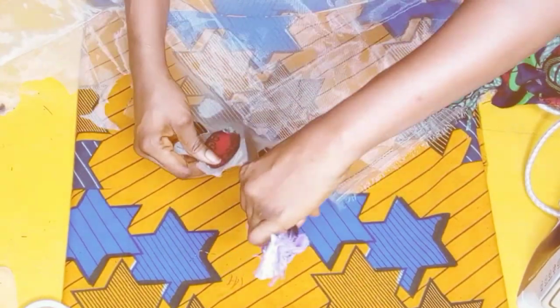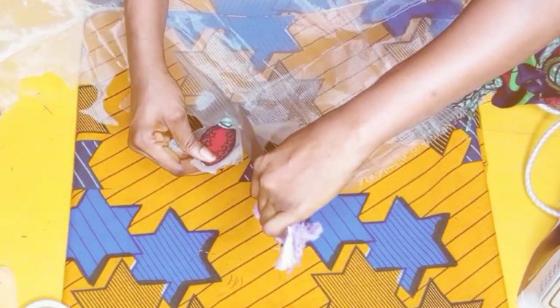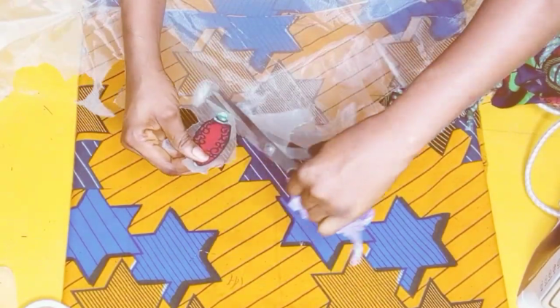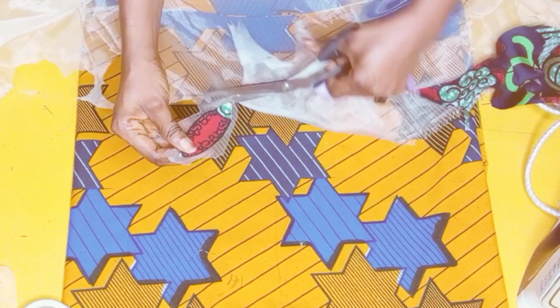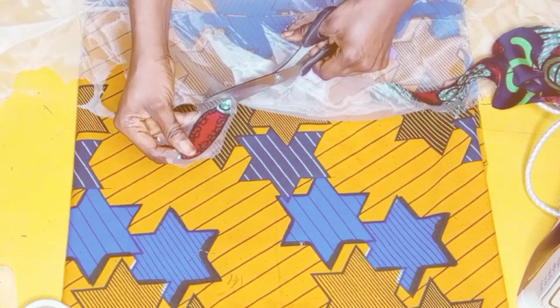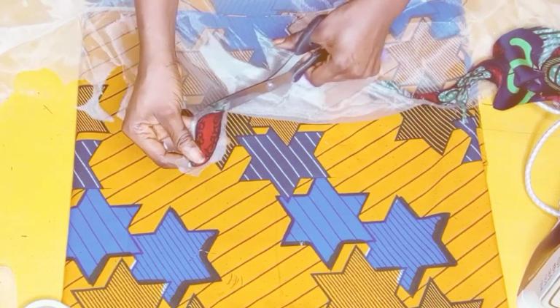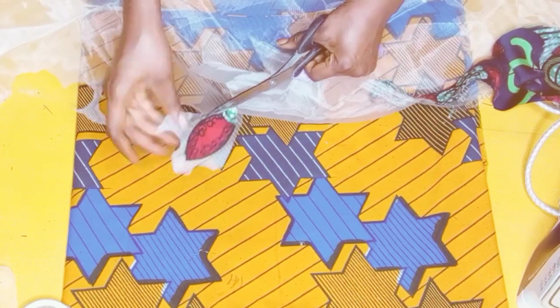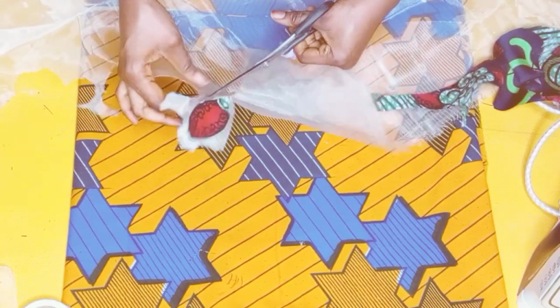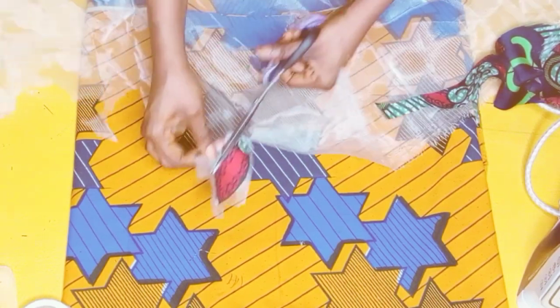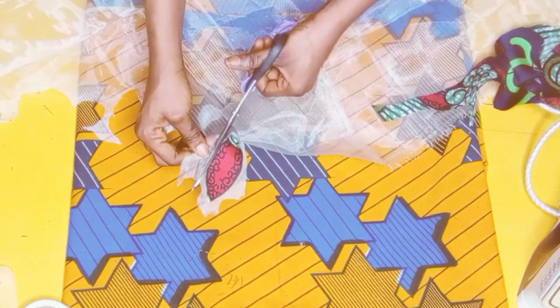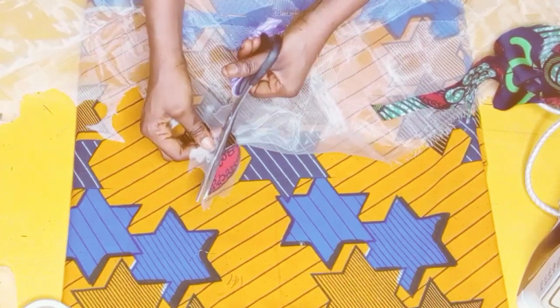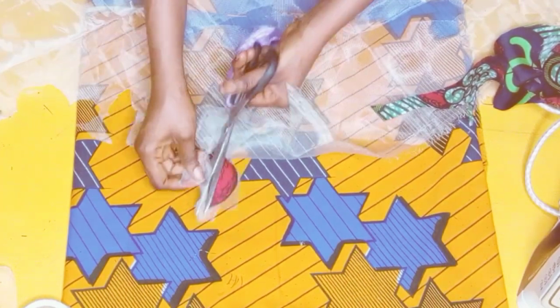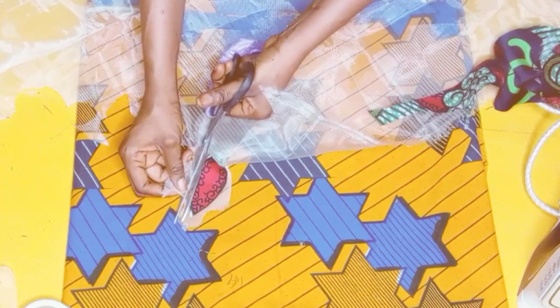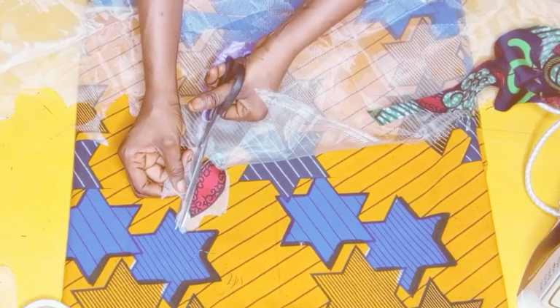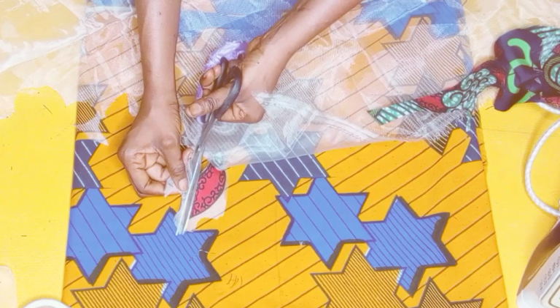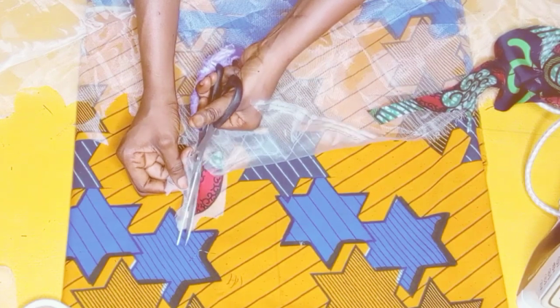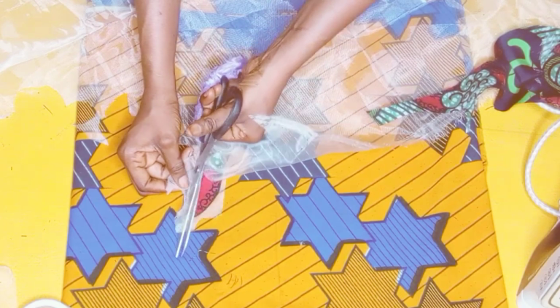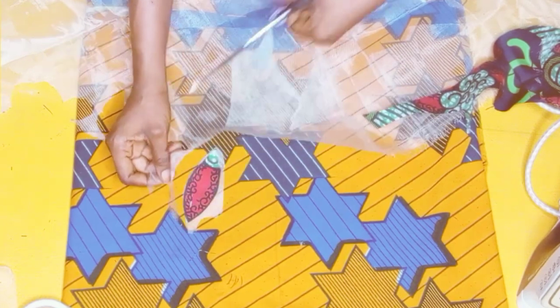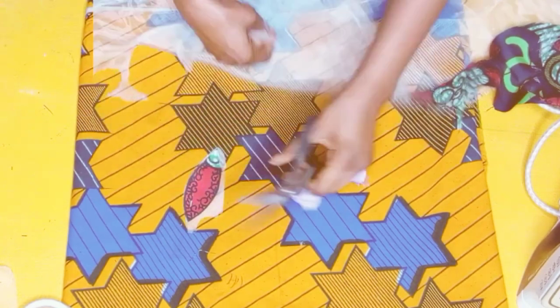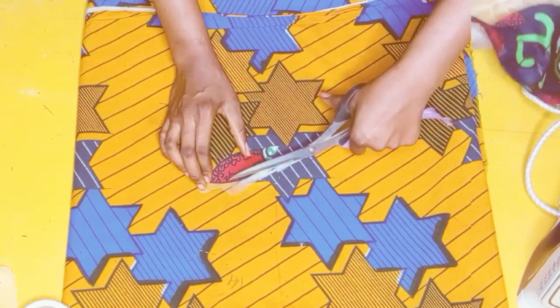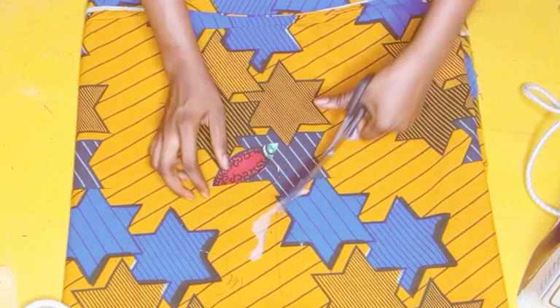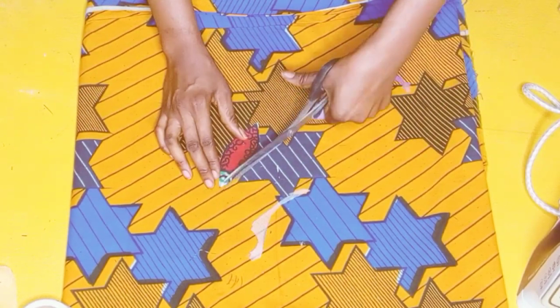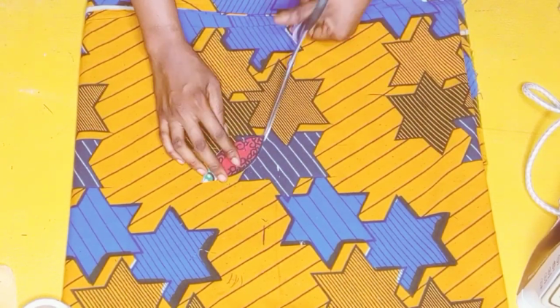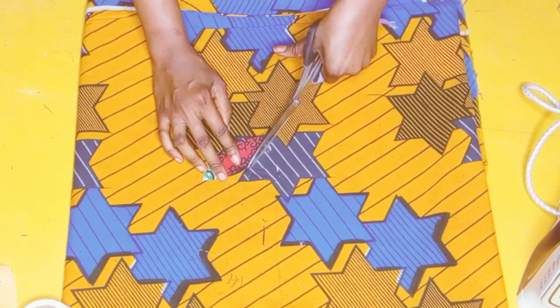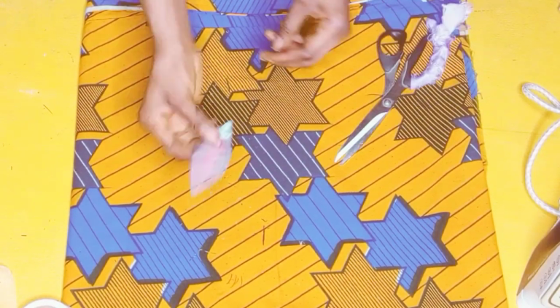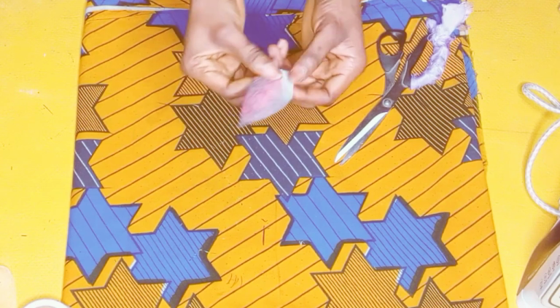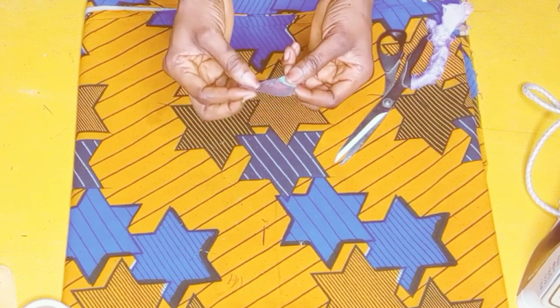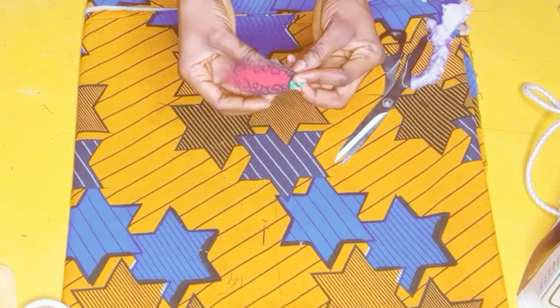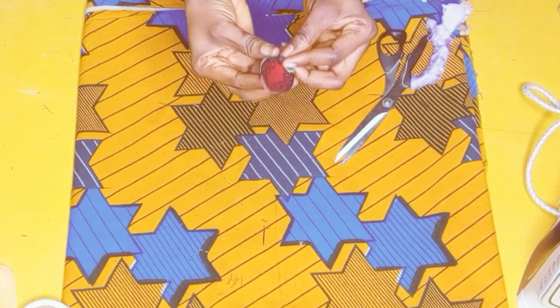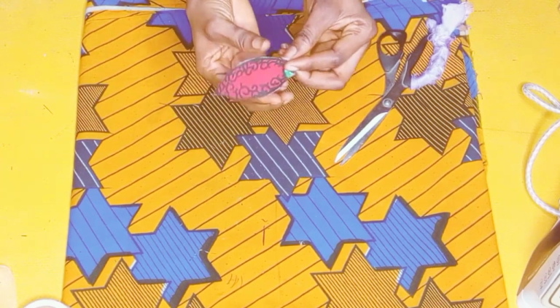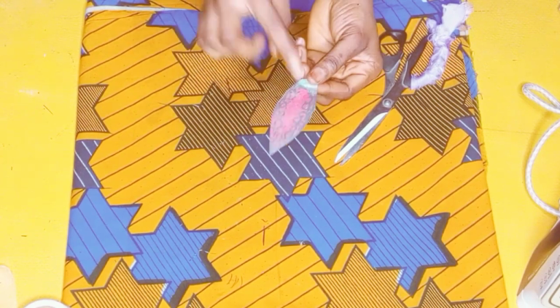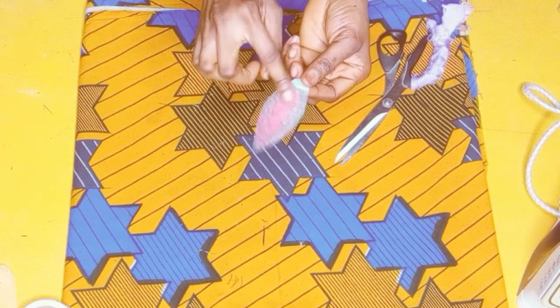You can choose to cut this out with your scissors, or better still go ahead and make use of your soldering iron — that is if you have one. But I prefer making use of my scissors because it makes my work a little bit faster. After trimming out the excesses, this is what I have.